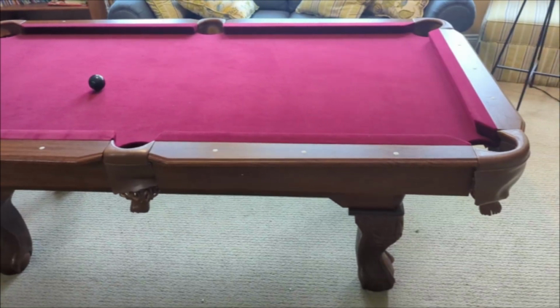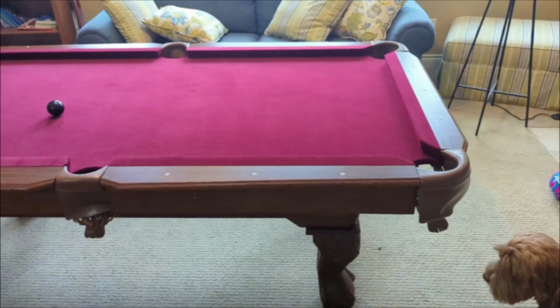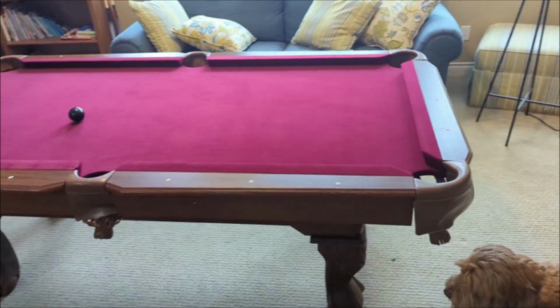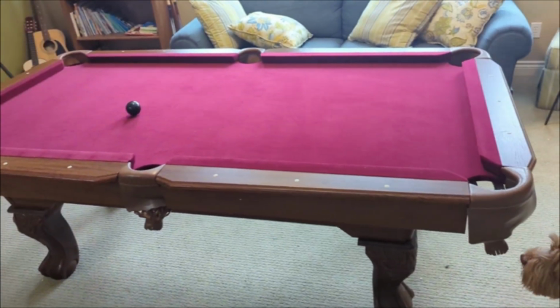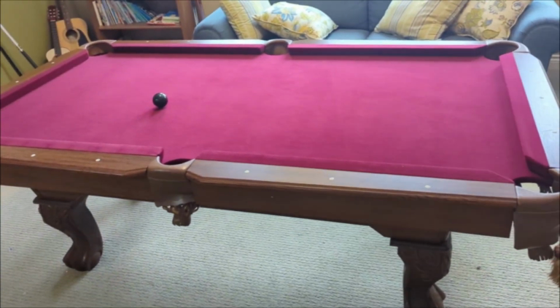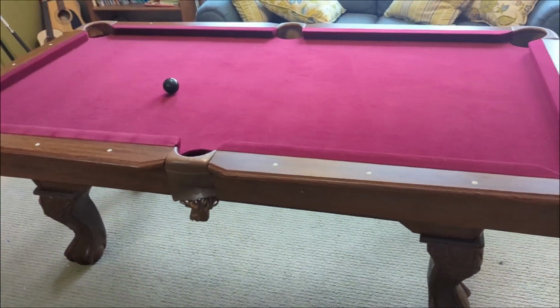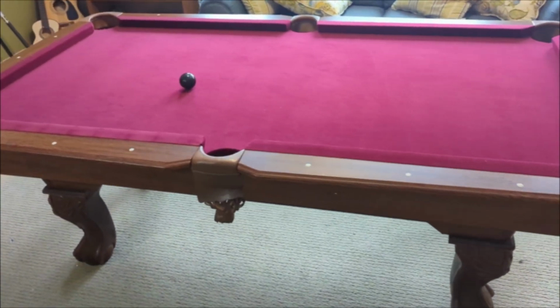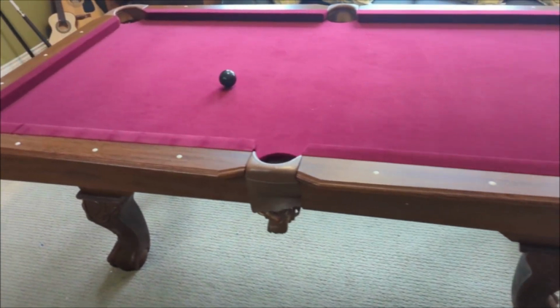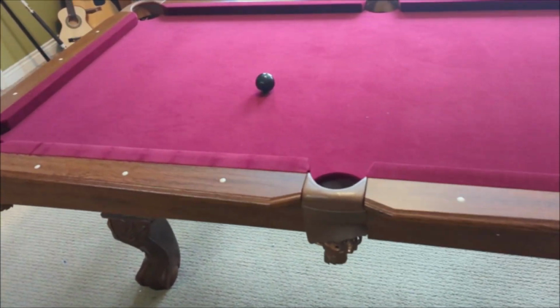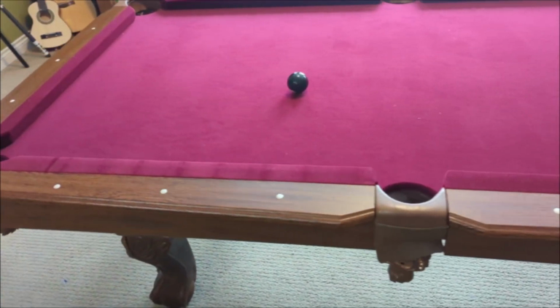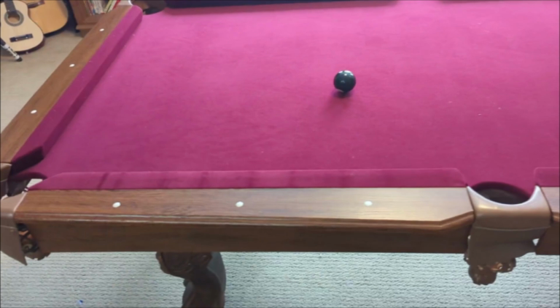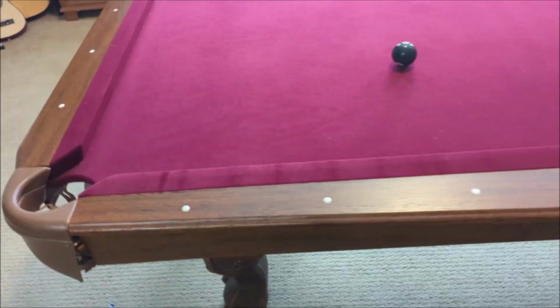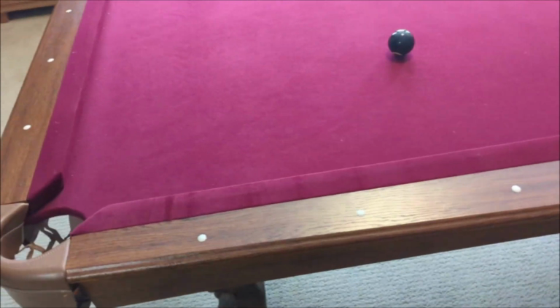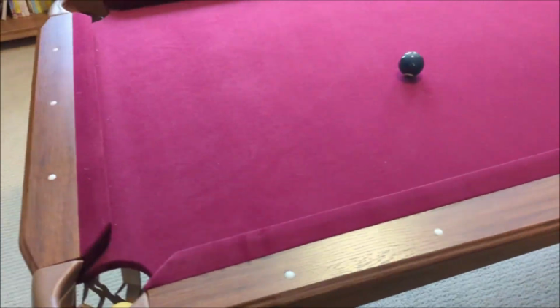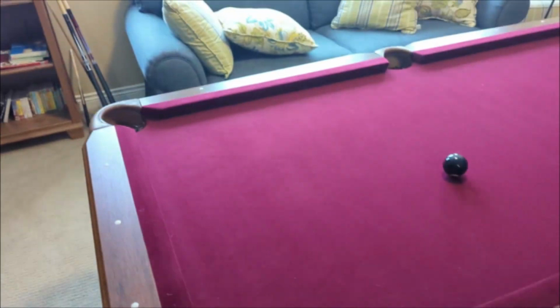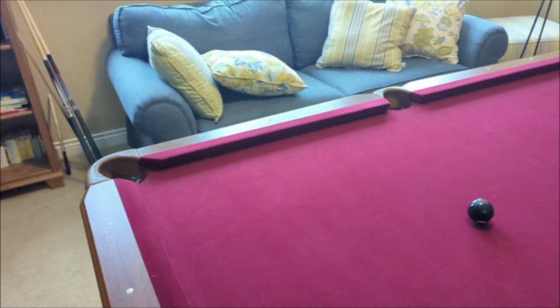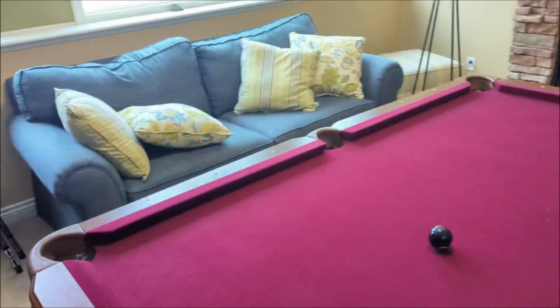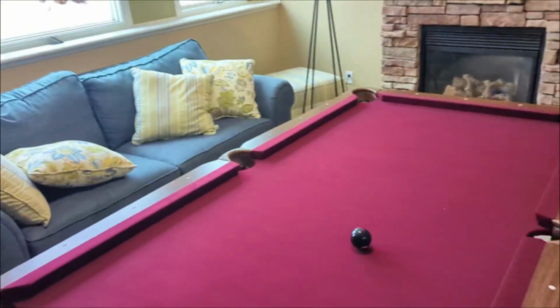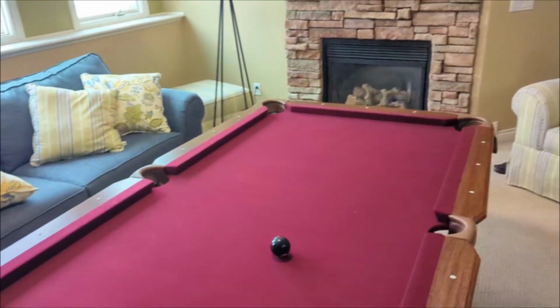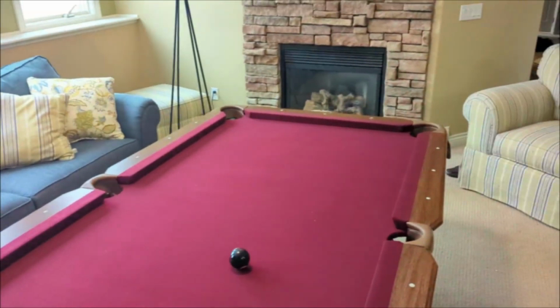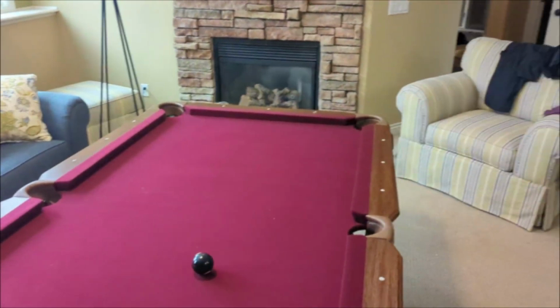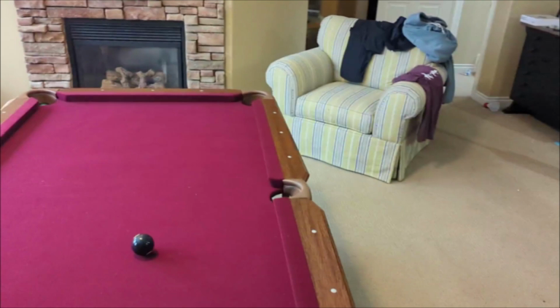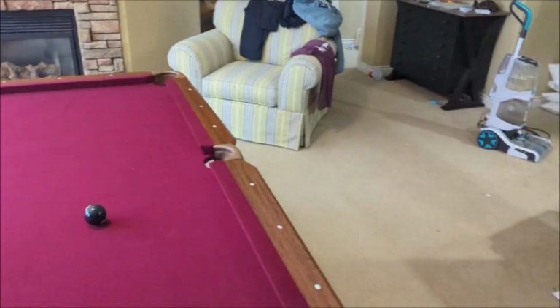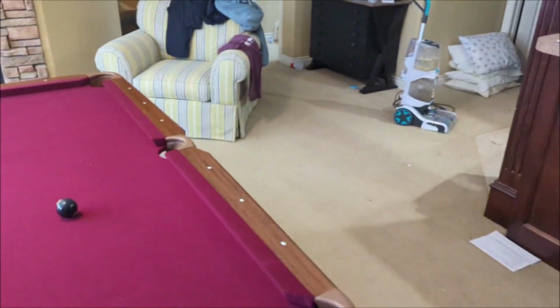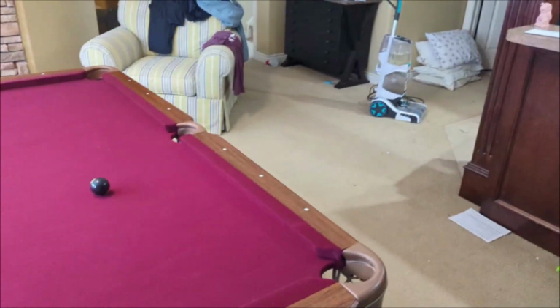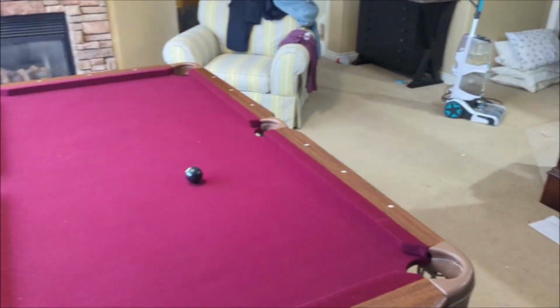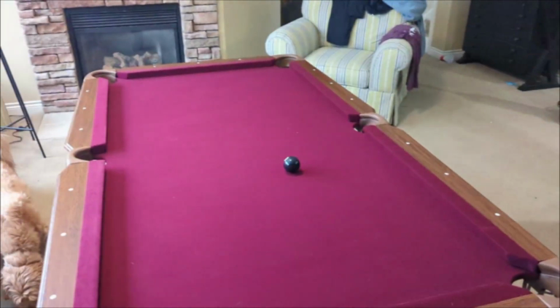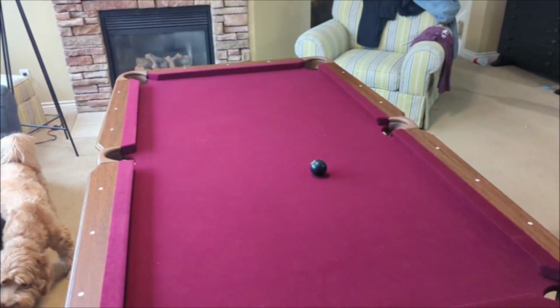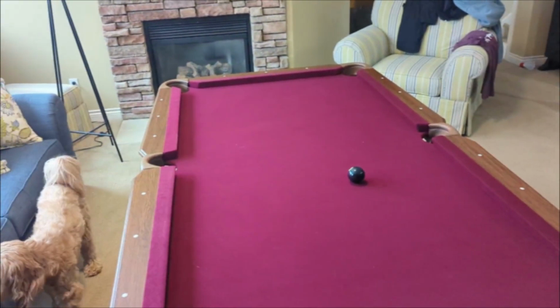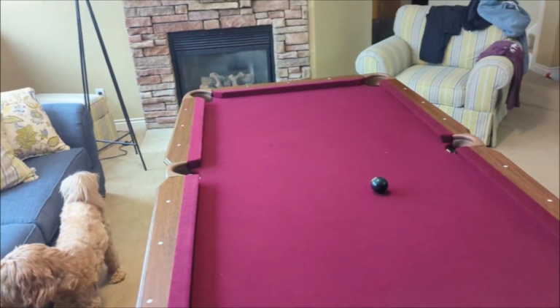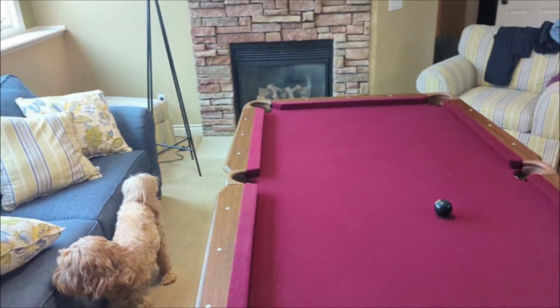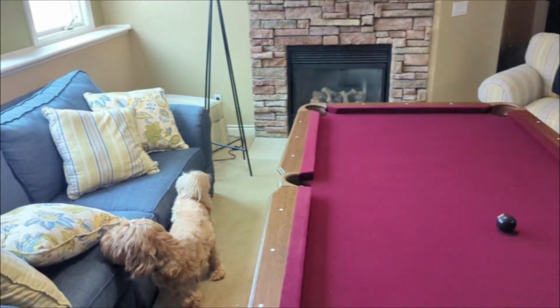I thought I would do a quick review of this pool table that we just got from Amazon, and I really like it. We had about a 14-foot by 7-foot space, and I think that's the minimum they recommend — or actually 14 by 17. And it fits in here well.